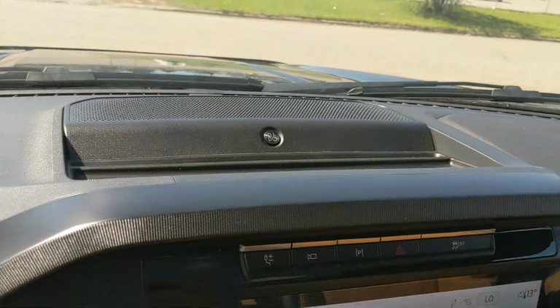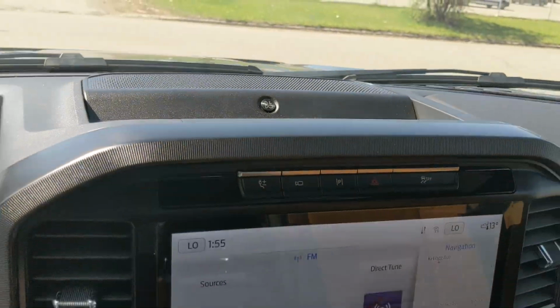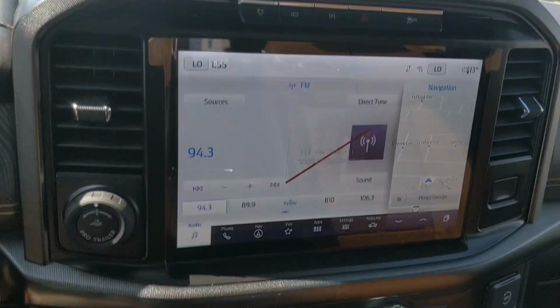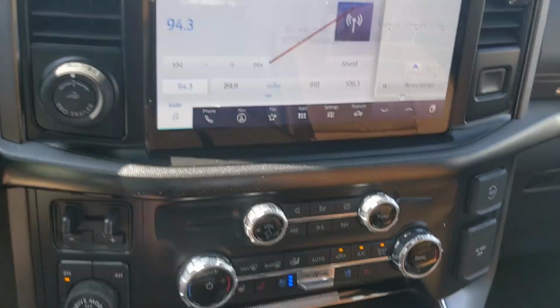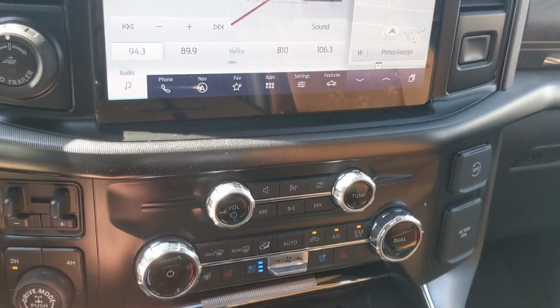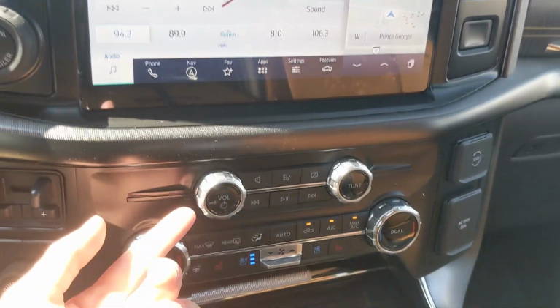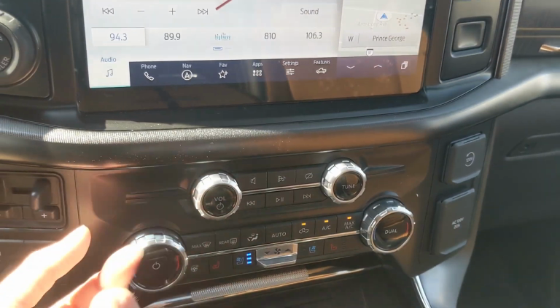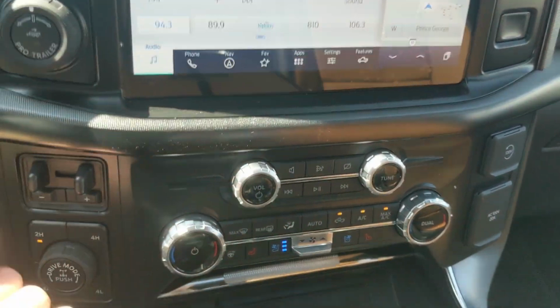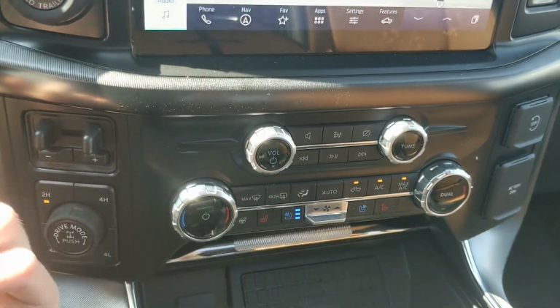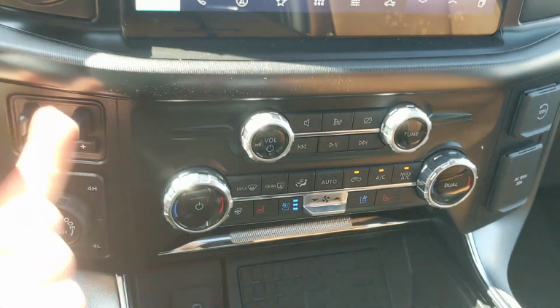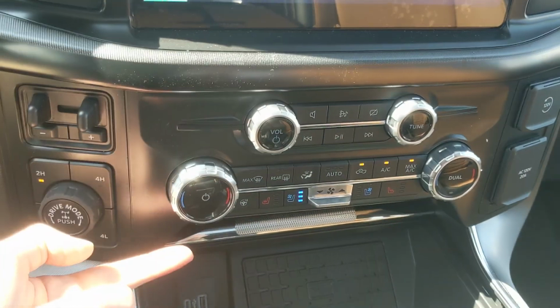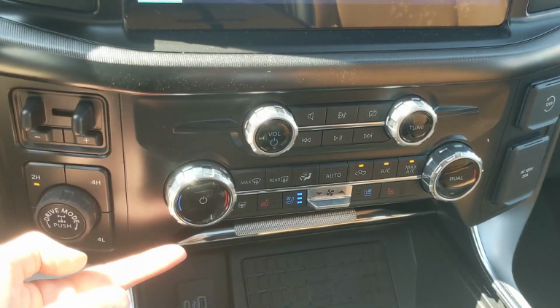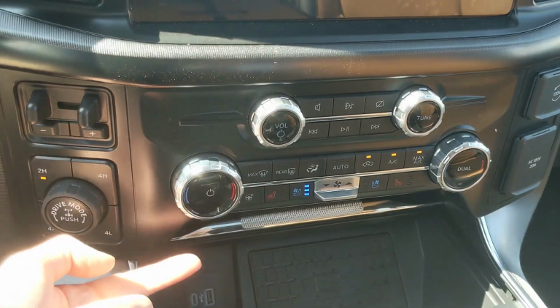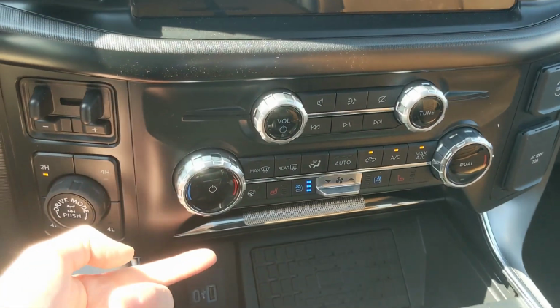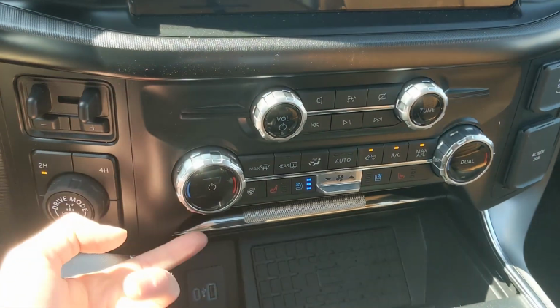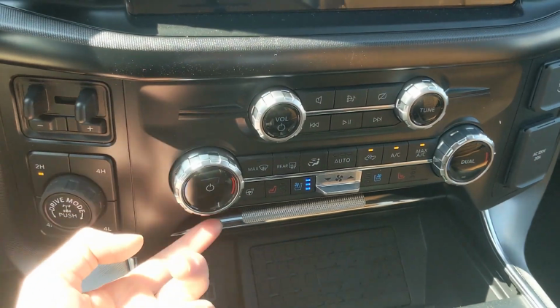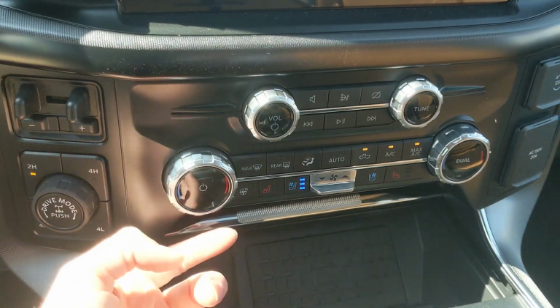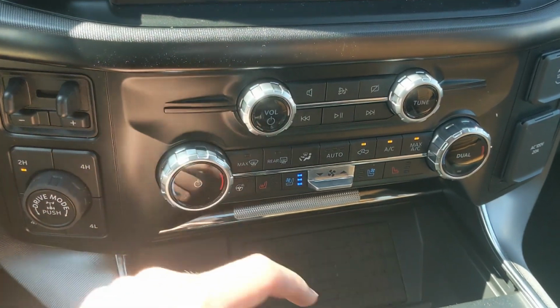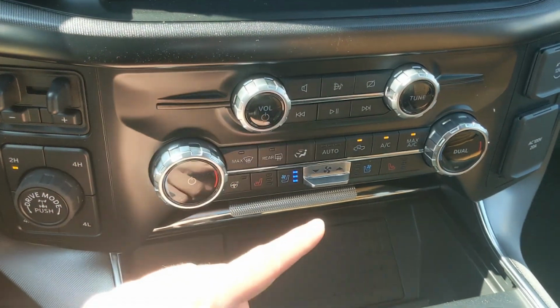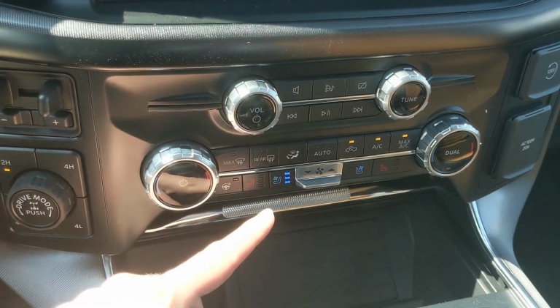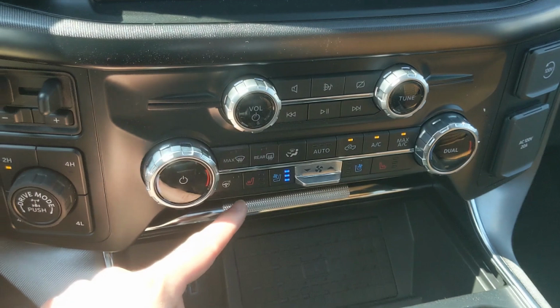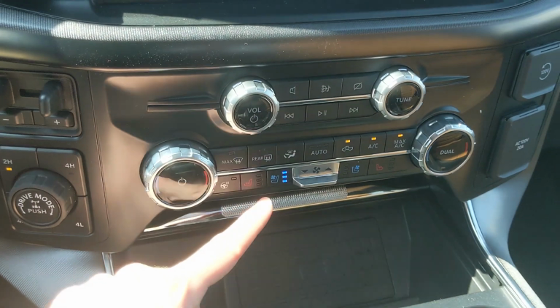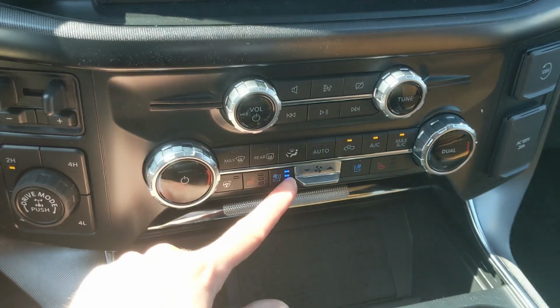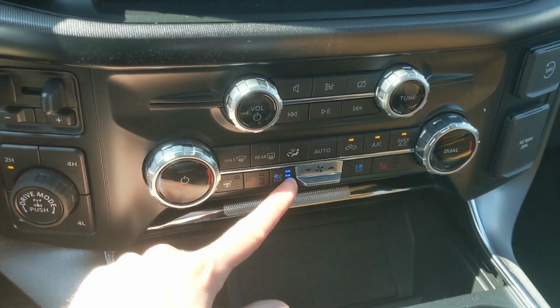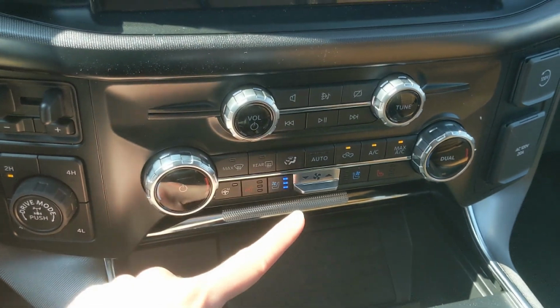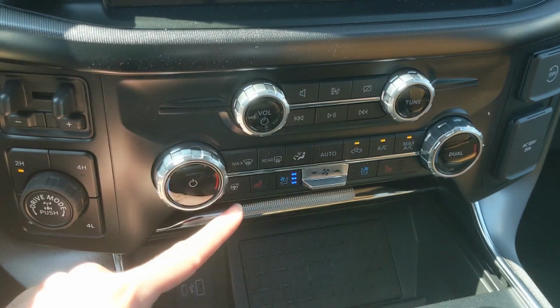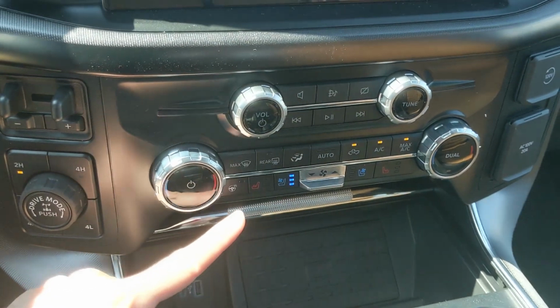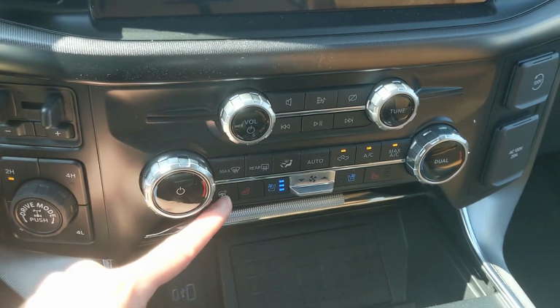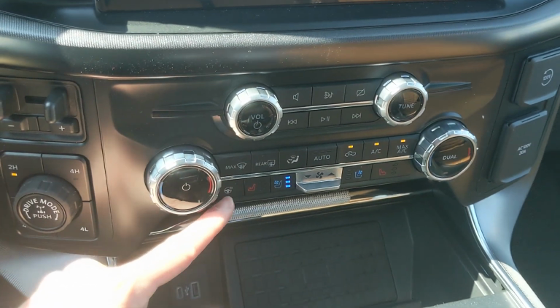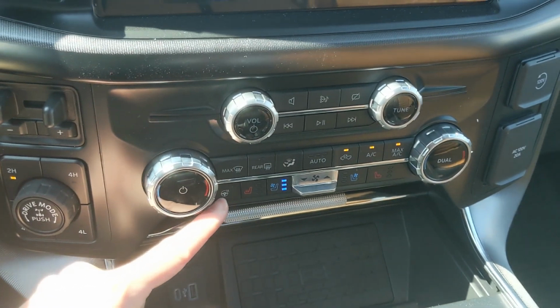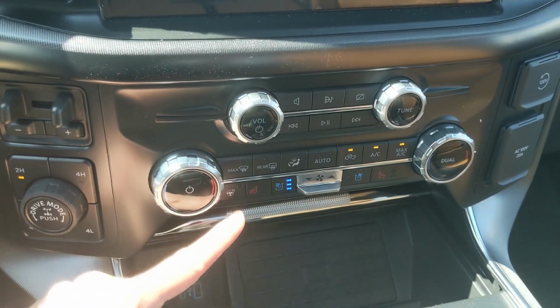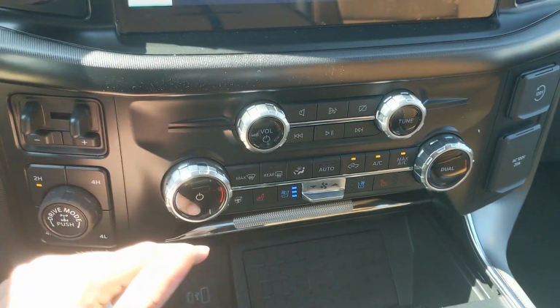Moving down, you have your media controls and then your climate controls with dual zone front climate, as well as heated and air-conditioned front seats and a heated steering wheel.